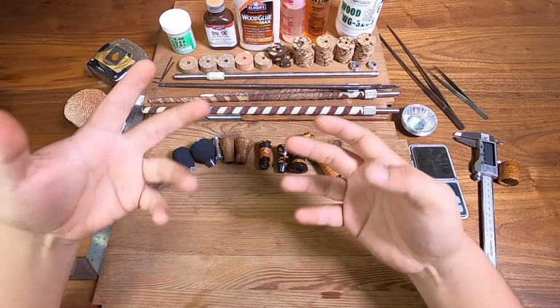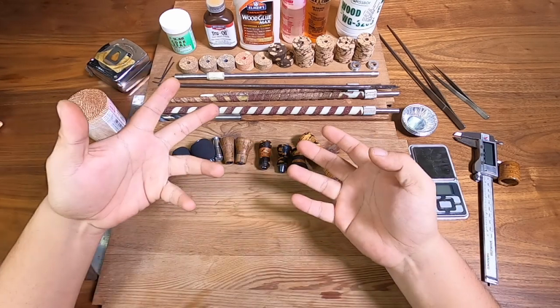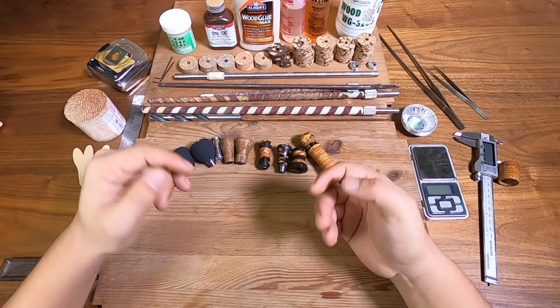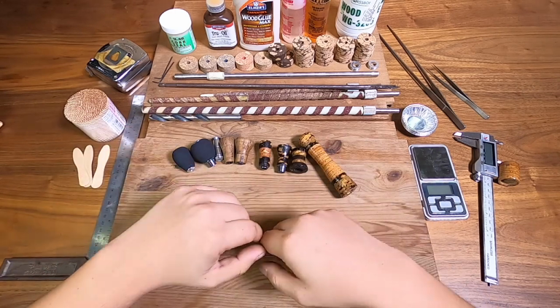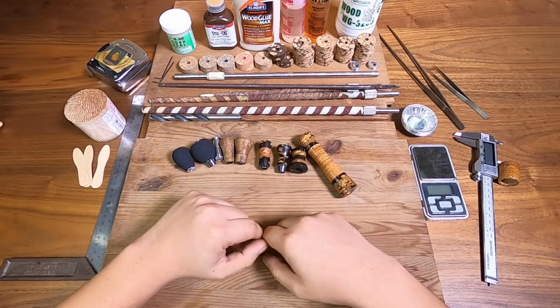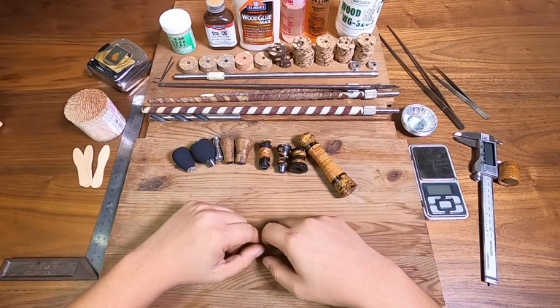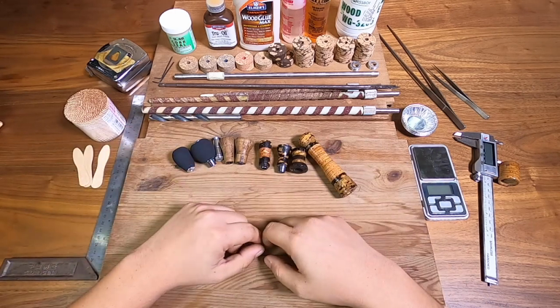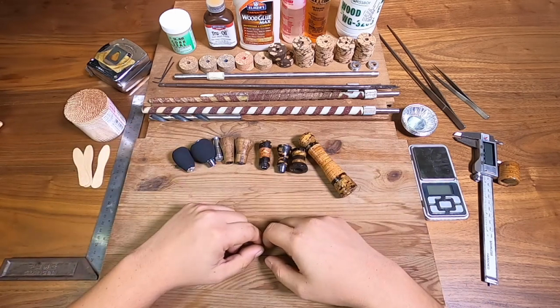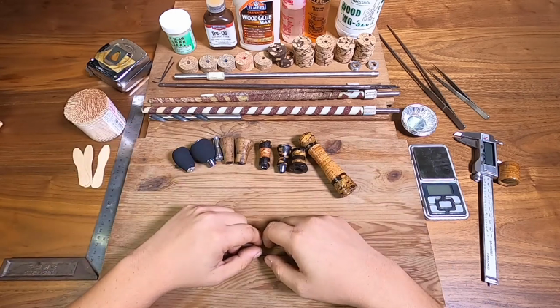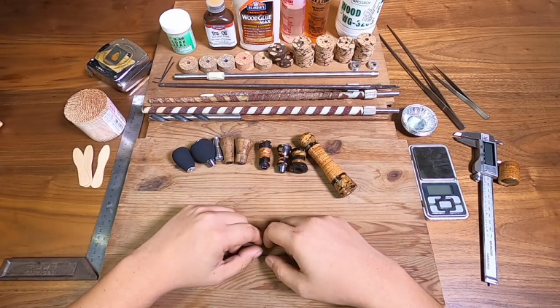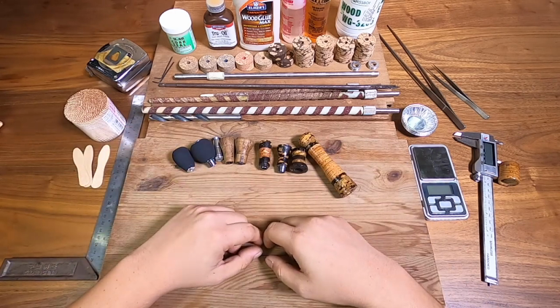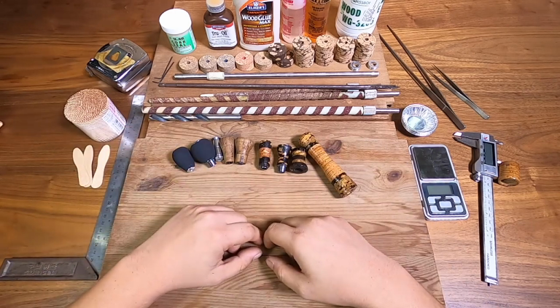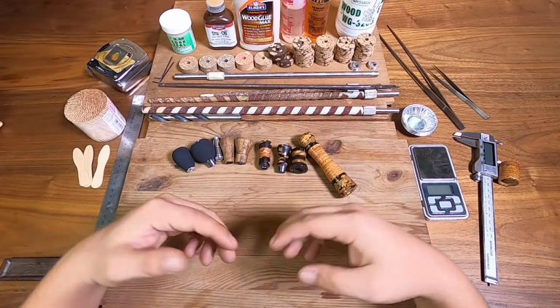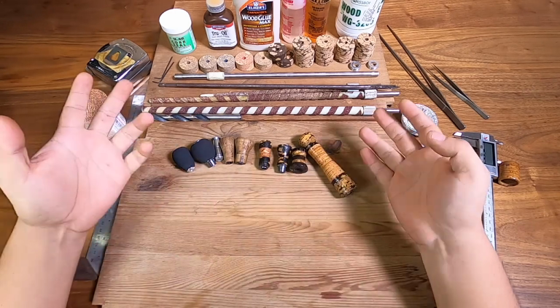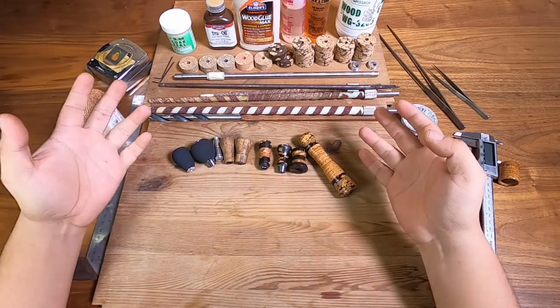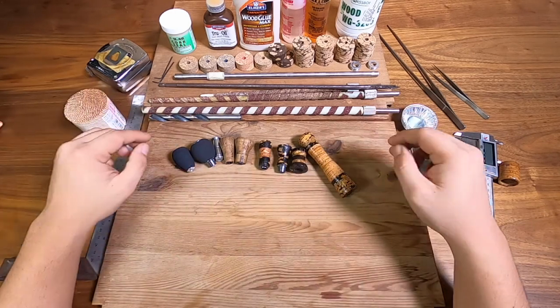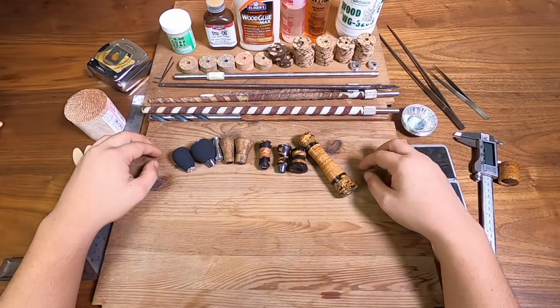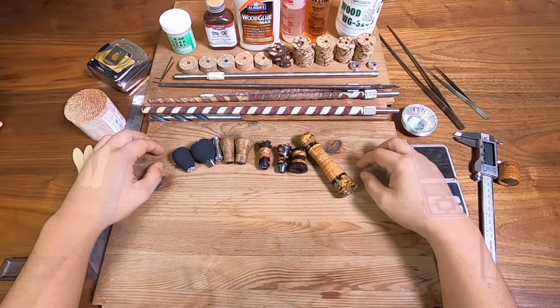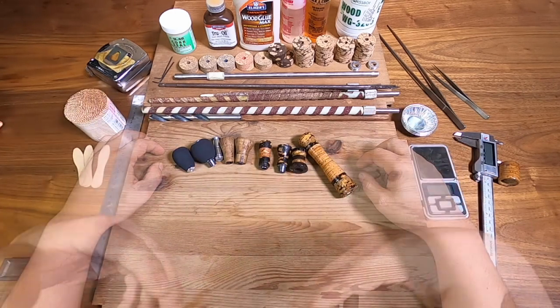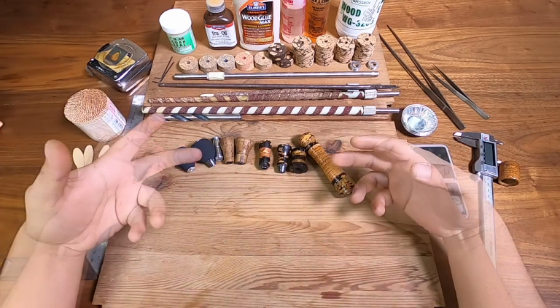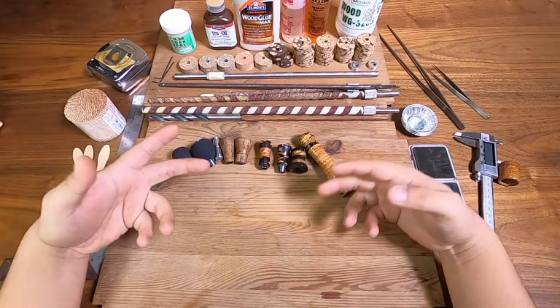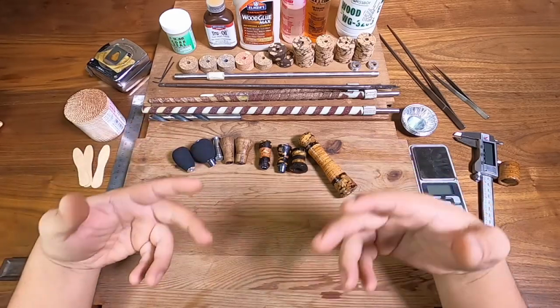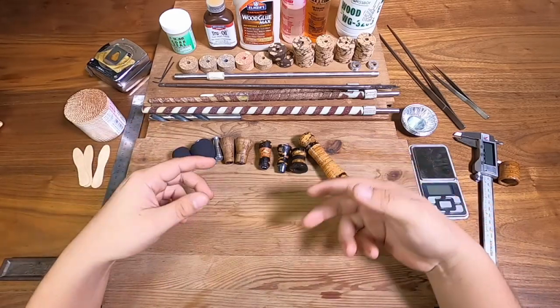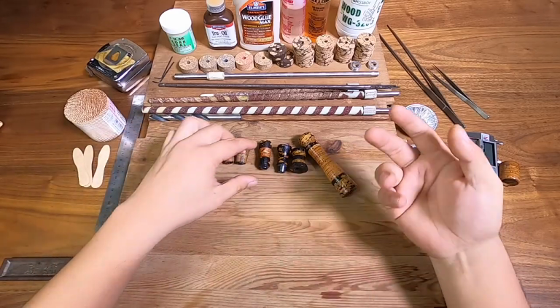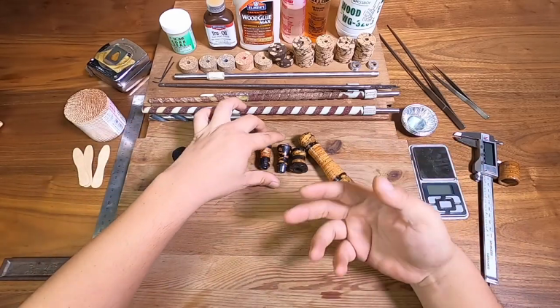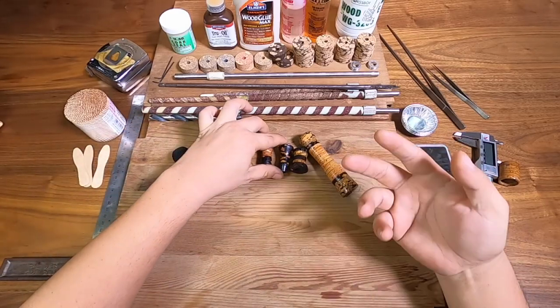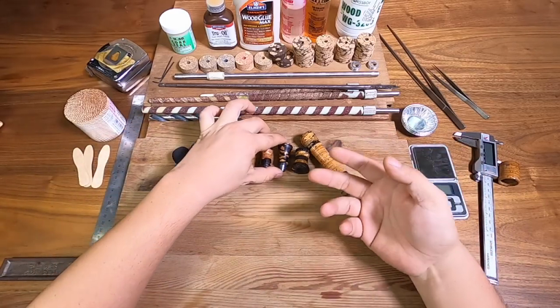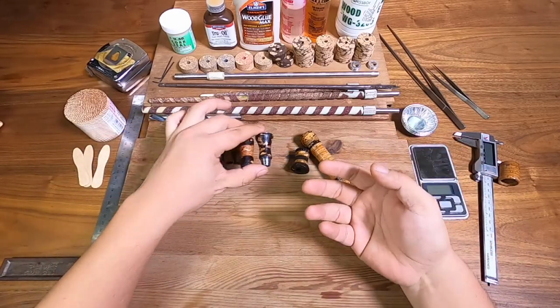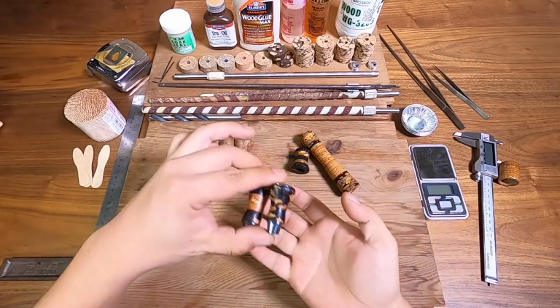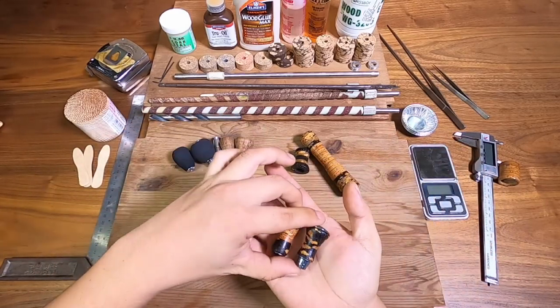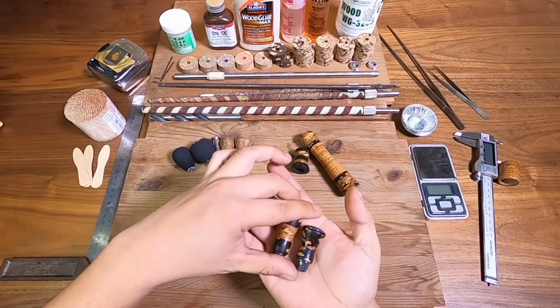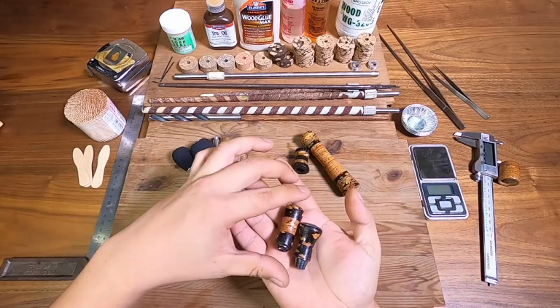Hi everyone, welcome back to the Taco Cave. For today's video we'll be talking about how to make your own knobs at home. The first thing I'm going to show you is some examples of knobs I've made in the last few weeks.